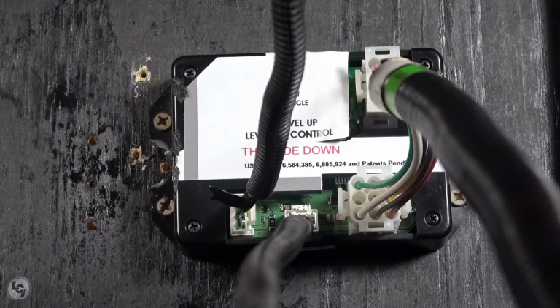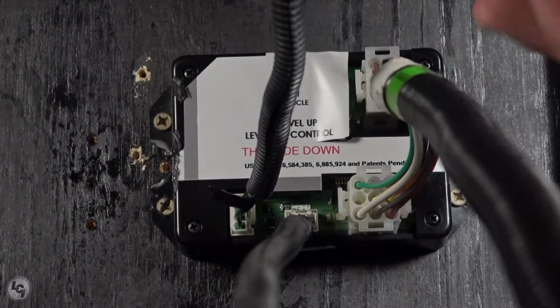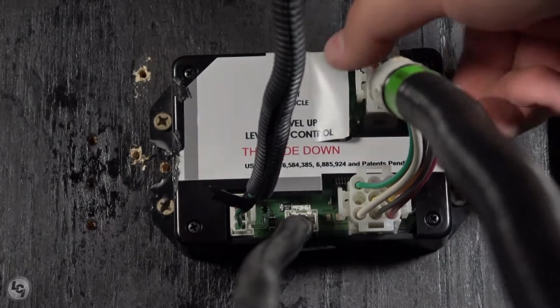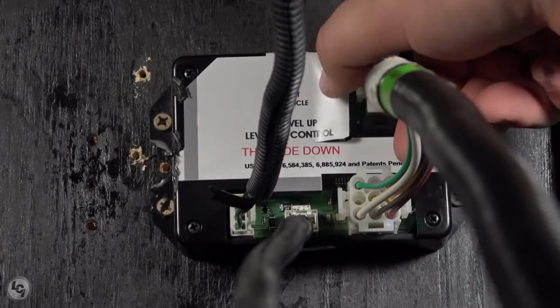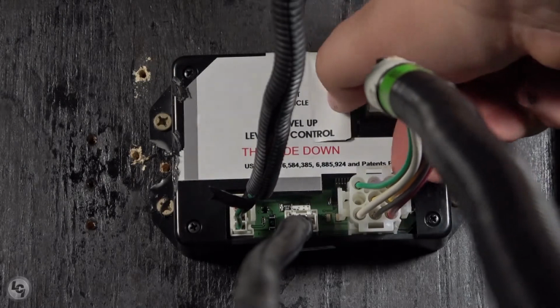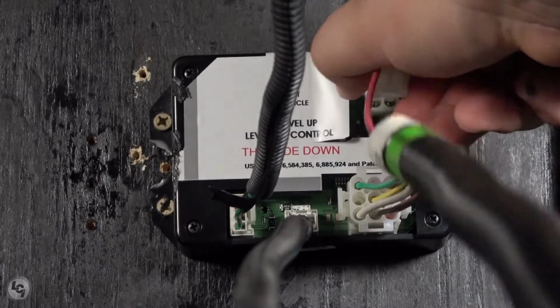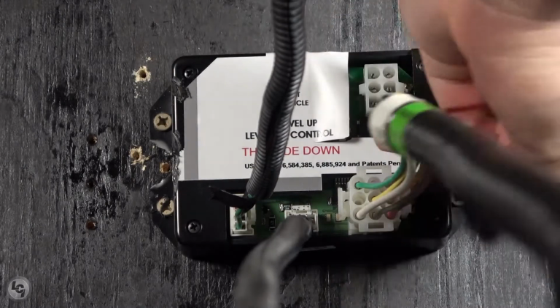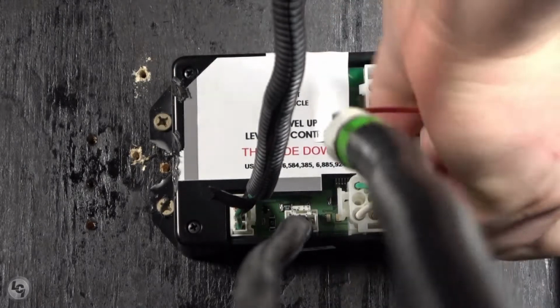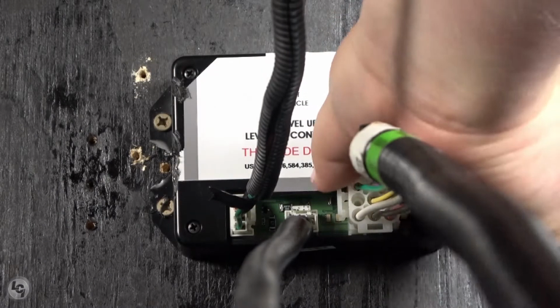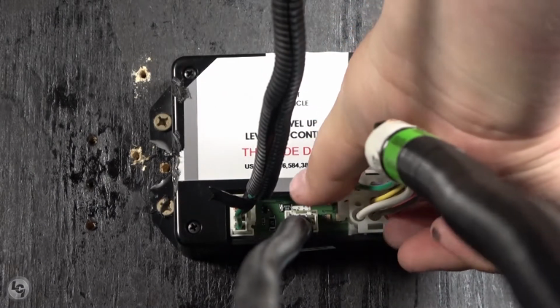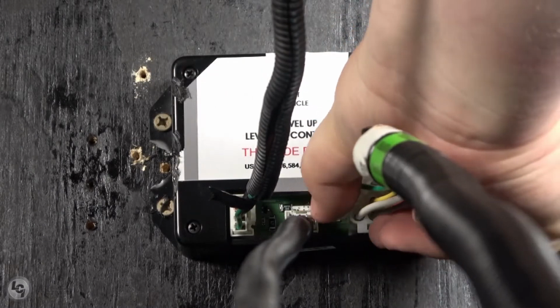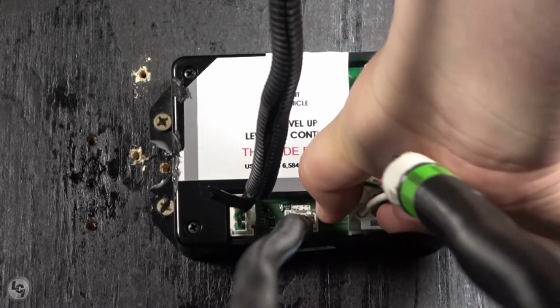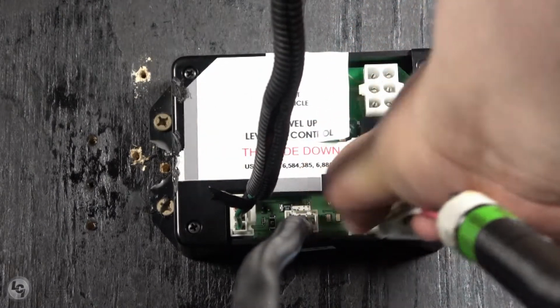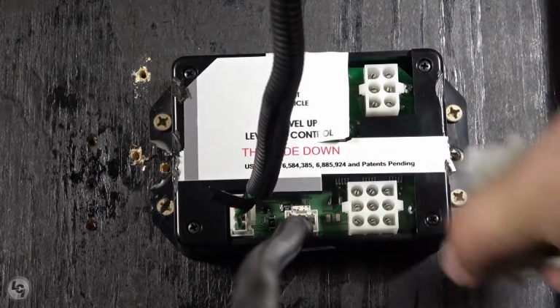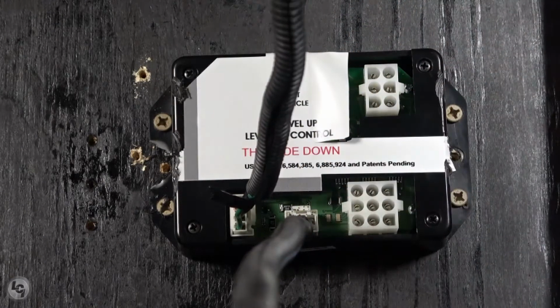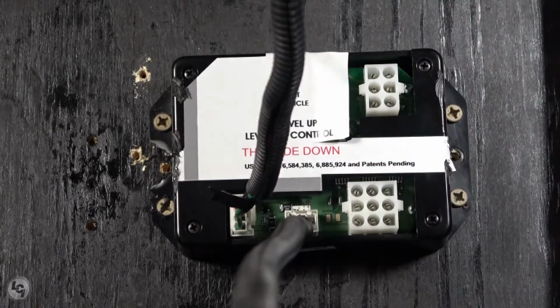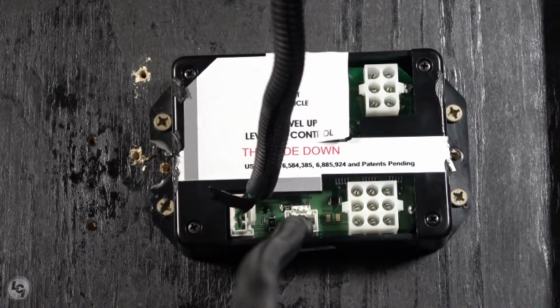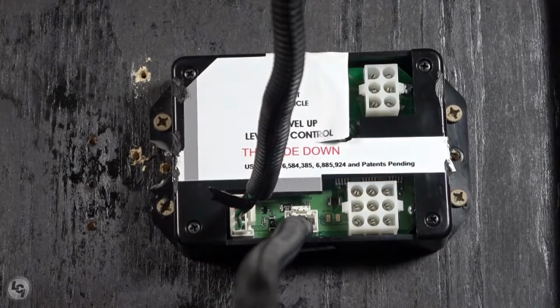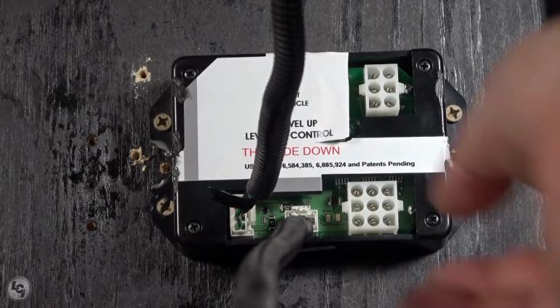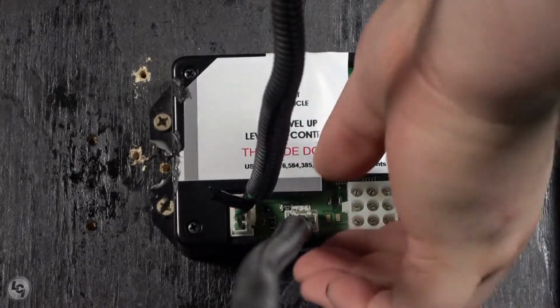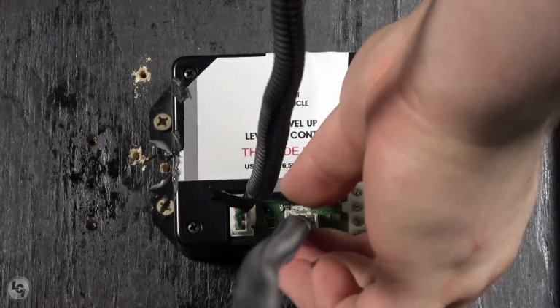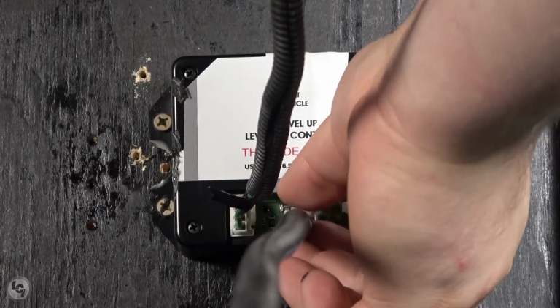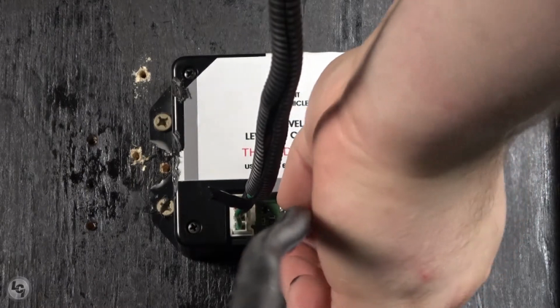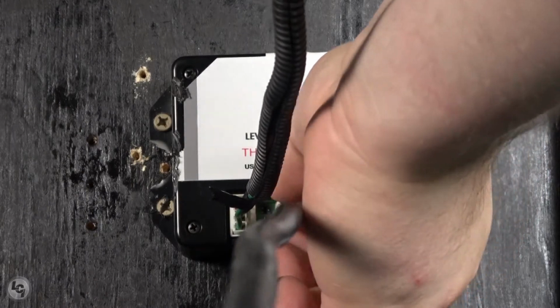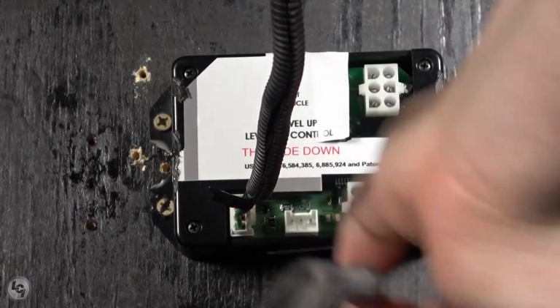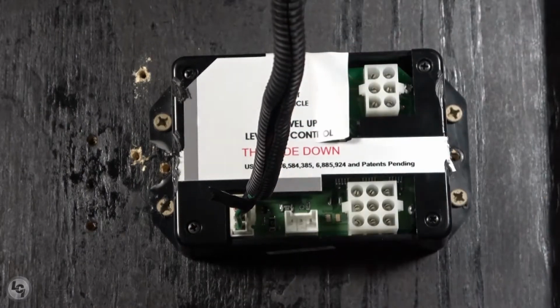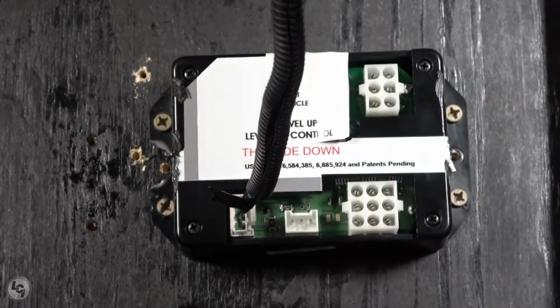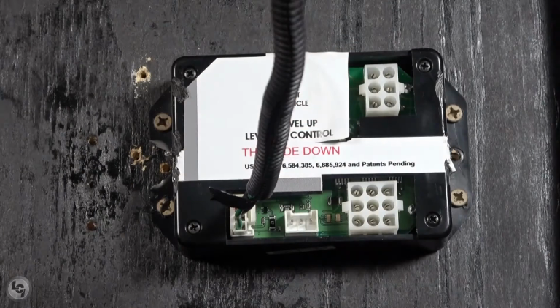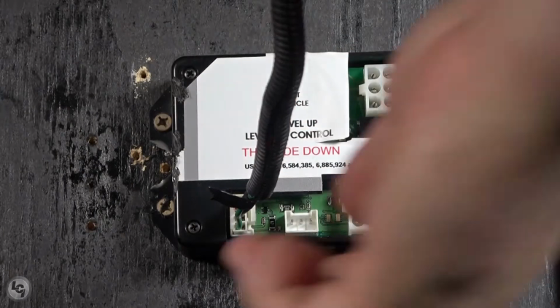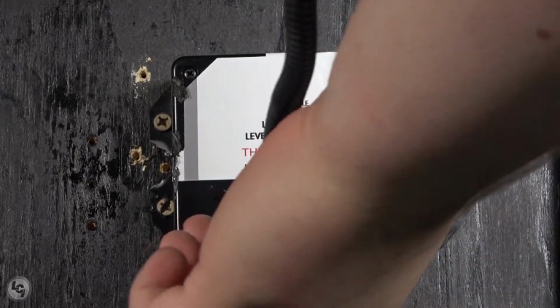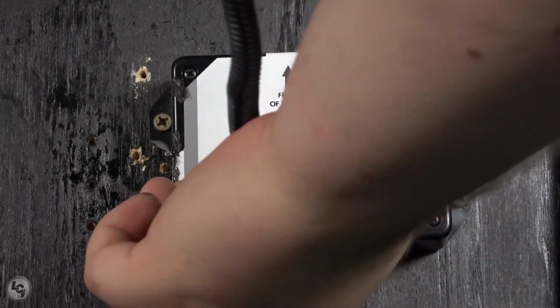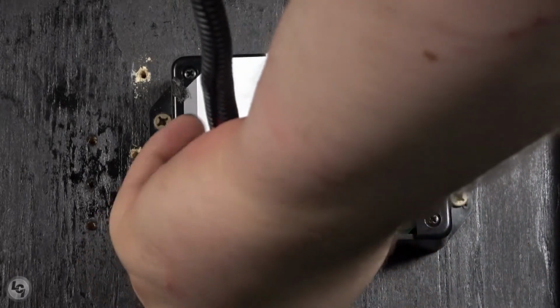Start with disconnecting your 6-pin and 9-pin connections for the power unit control harness. Then progress to removing your rear sensor harness and then your touchpad harness.